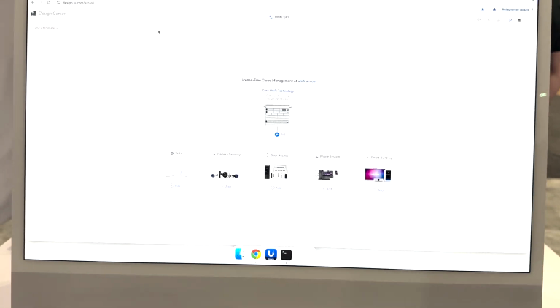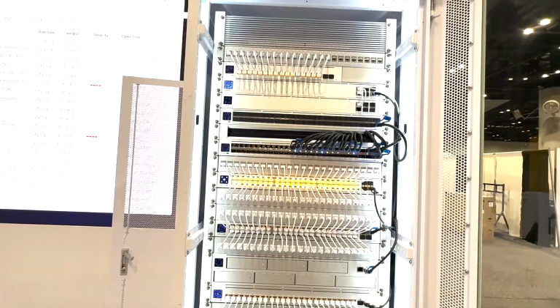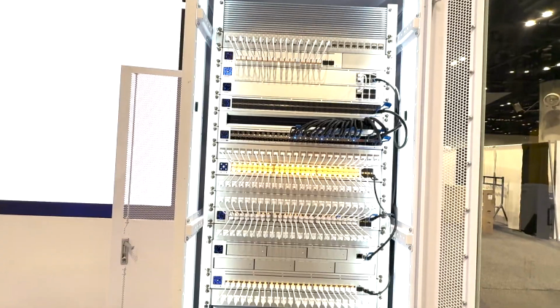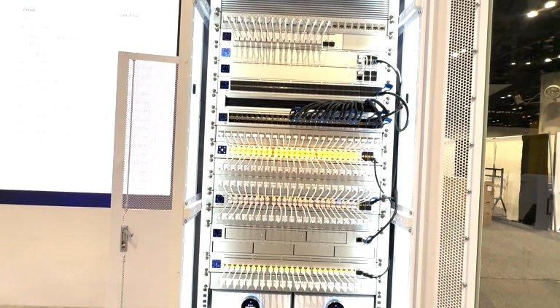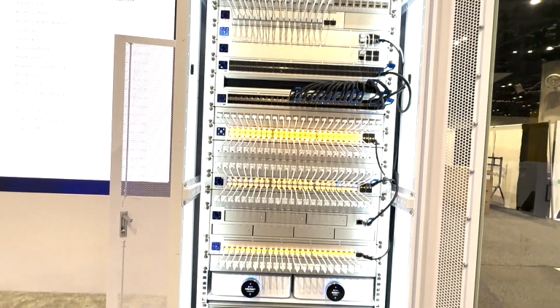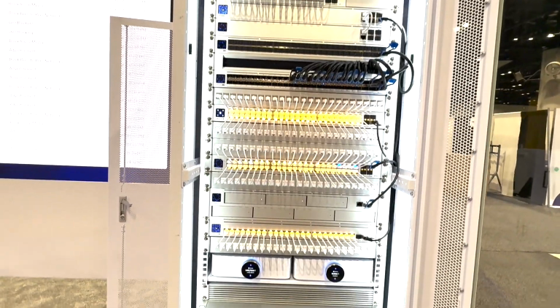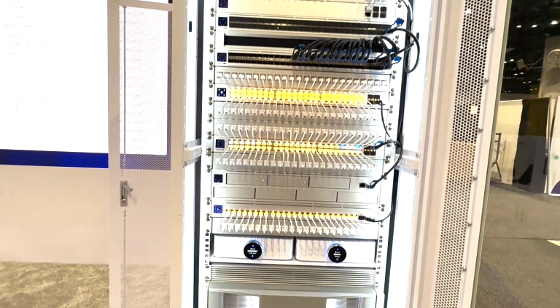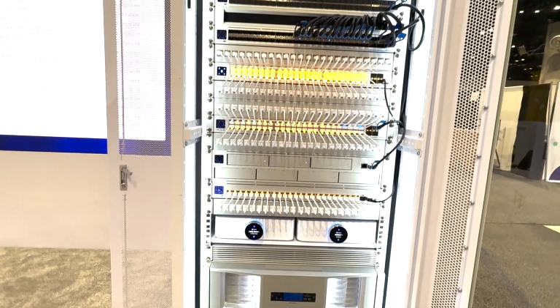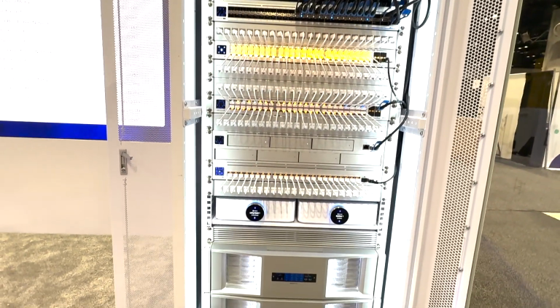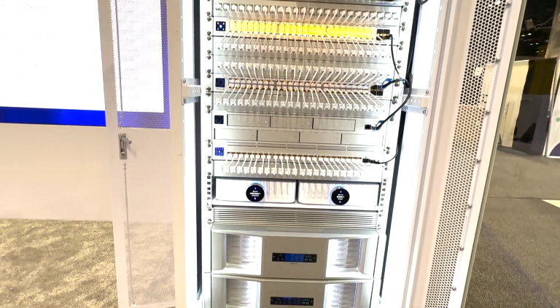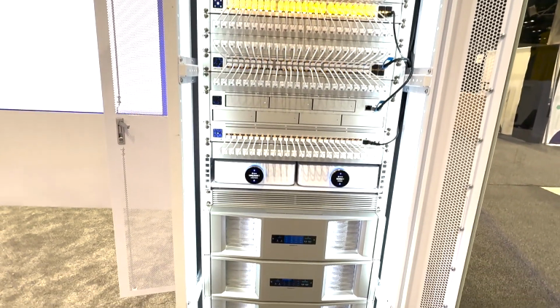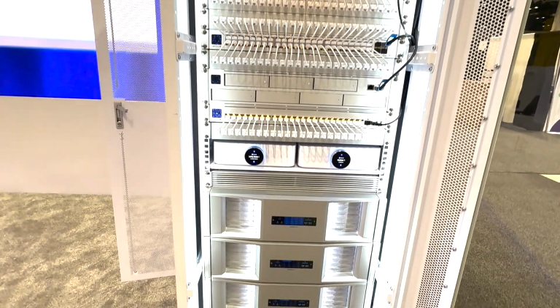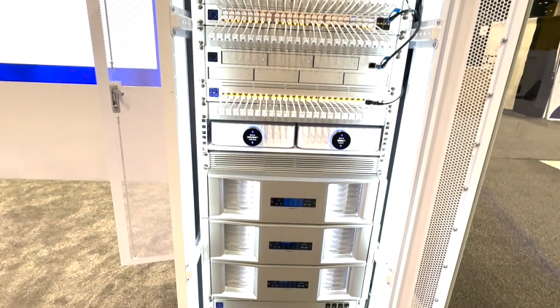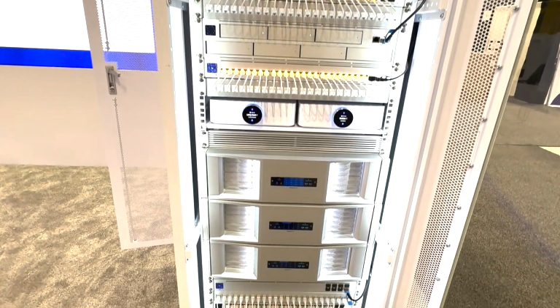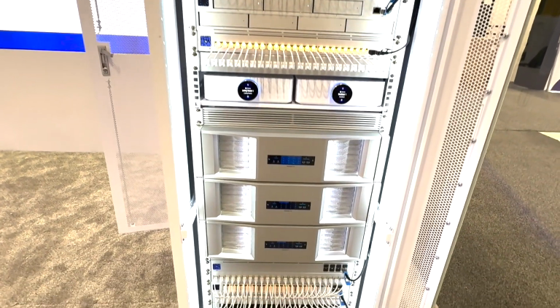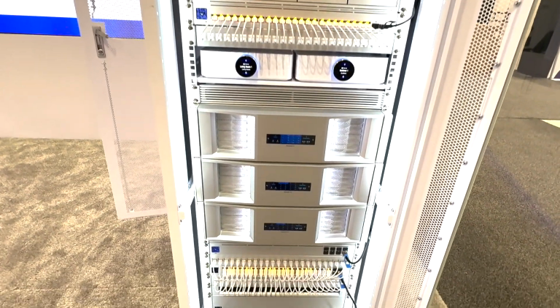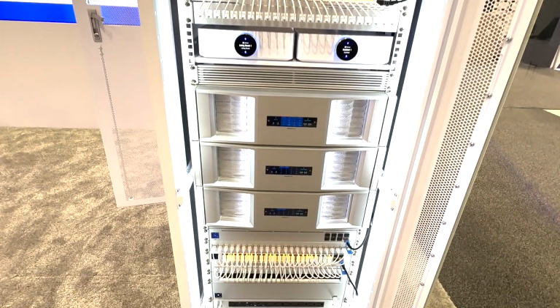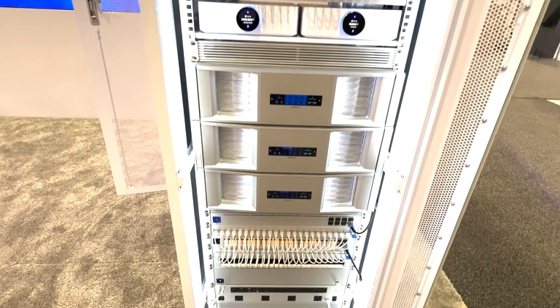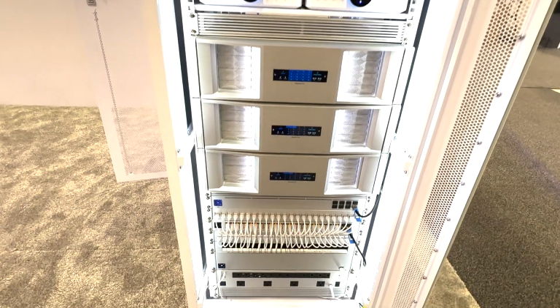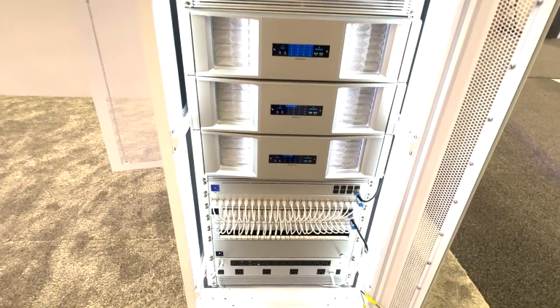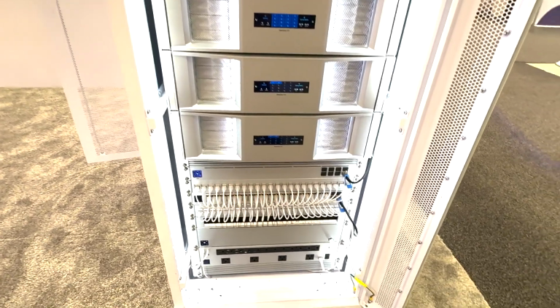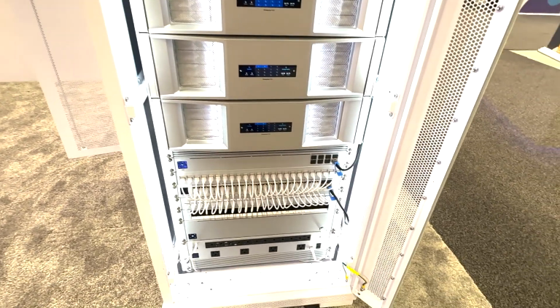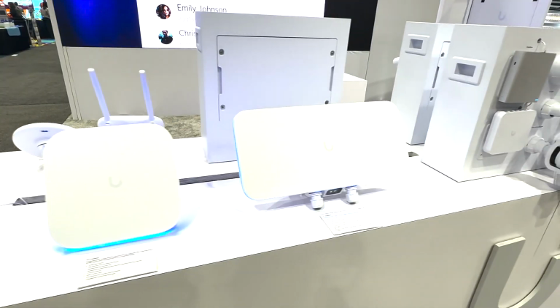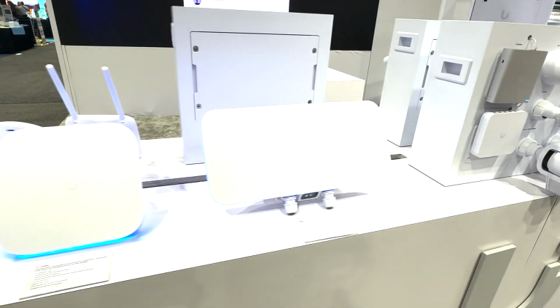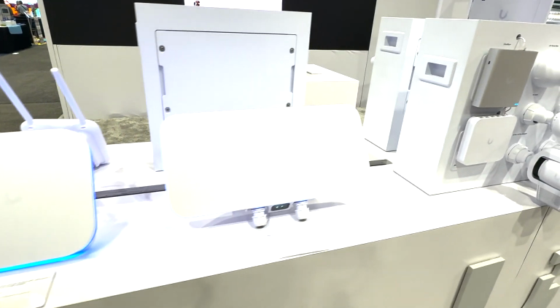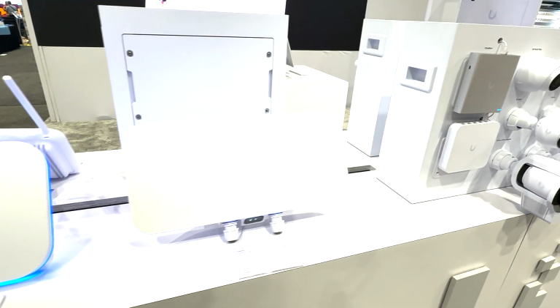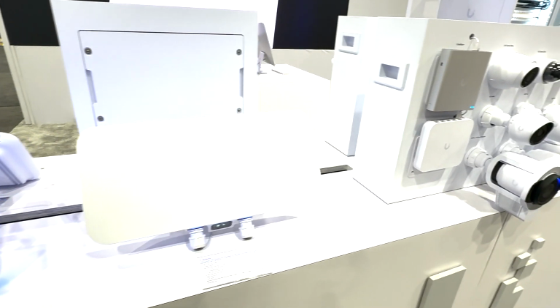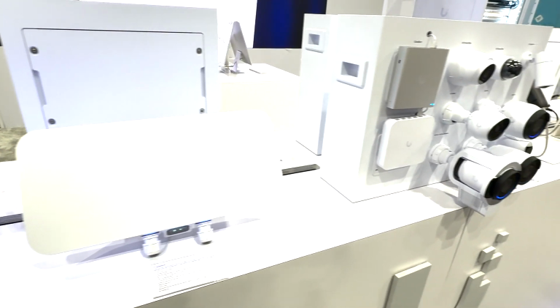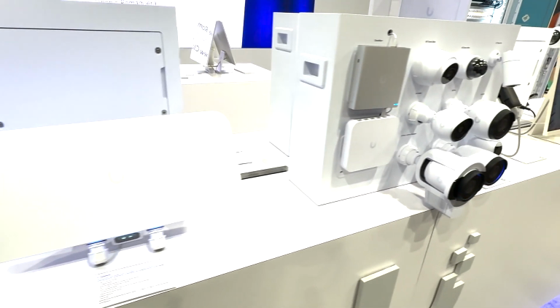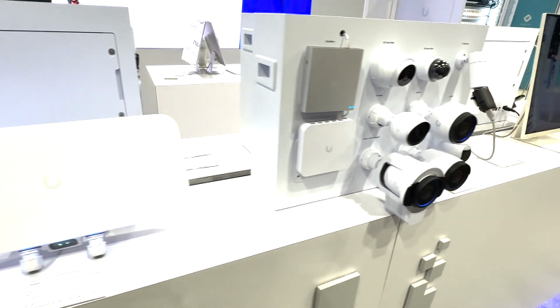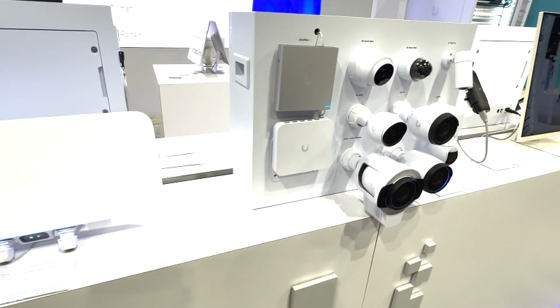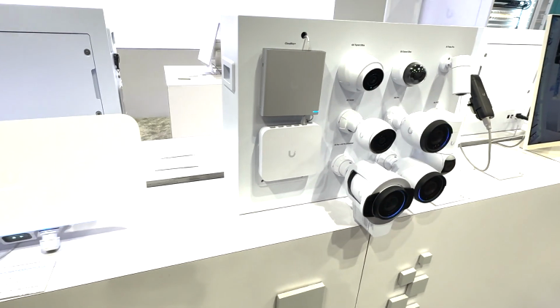You're probably familiar with their stacks, their switches, access points, things like that. That's a real common deal. It's a real nice setup here, but I want to show you some of the other products that Ubiquiti has to offer.